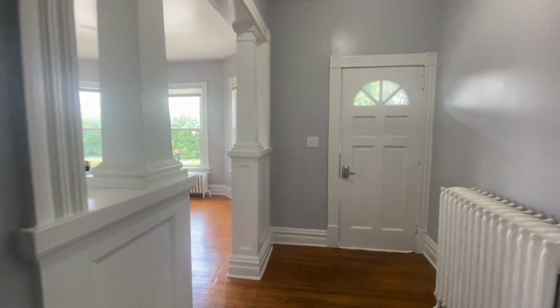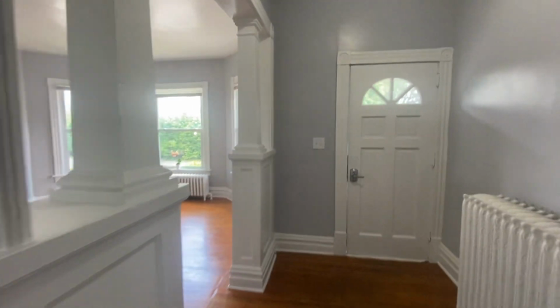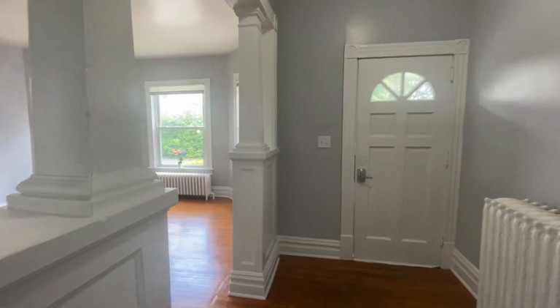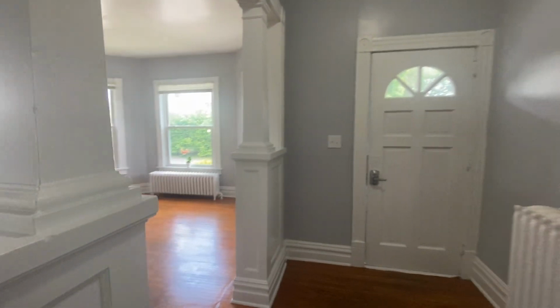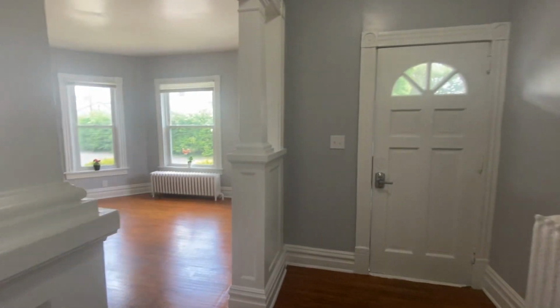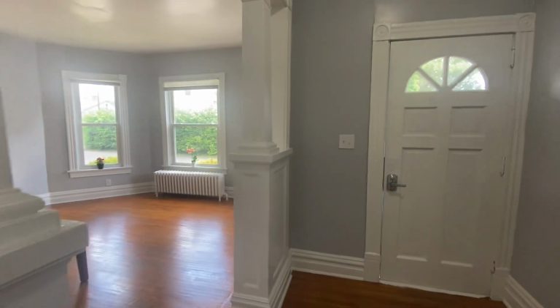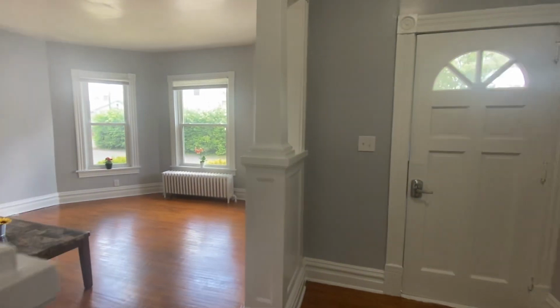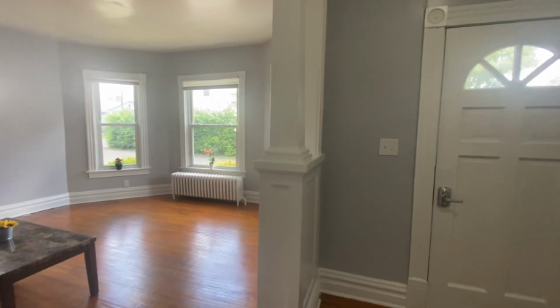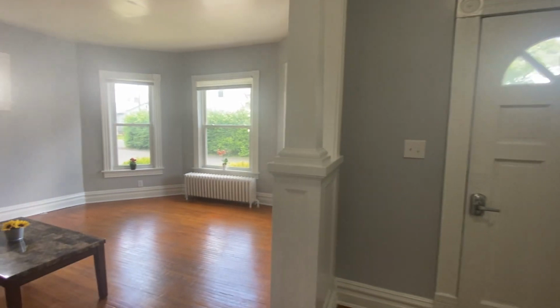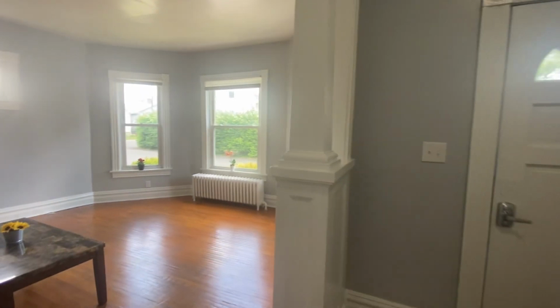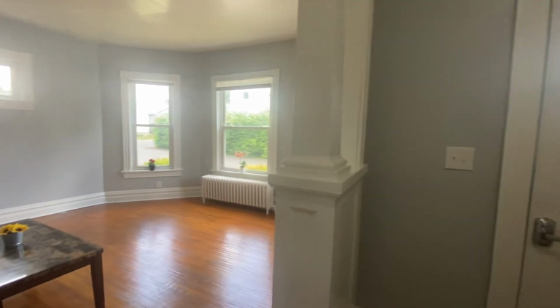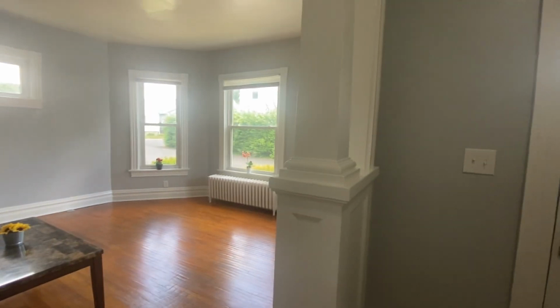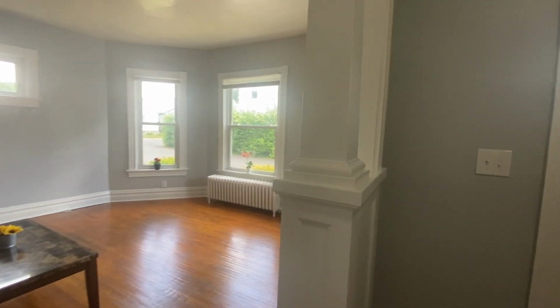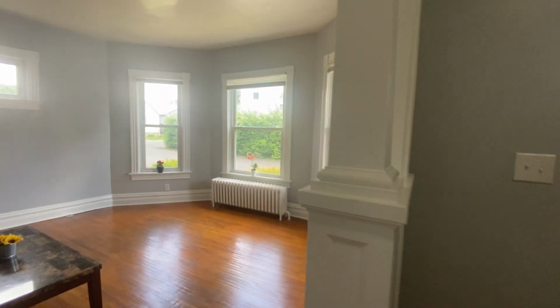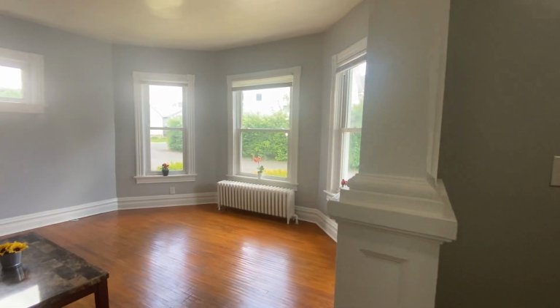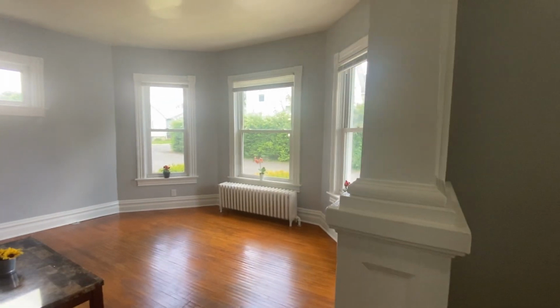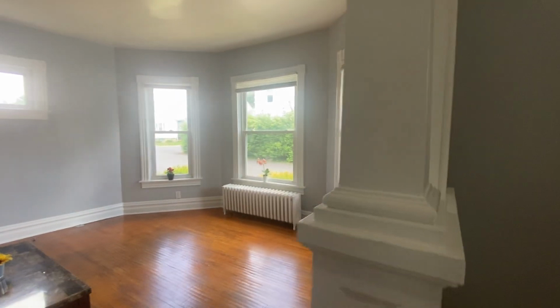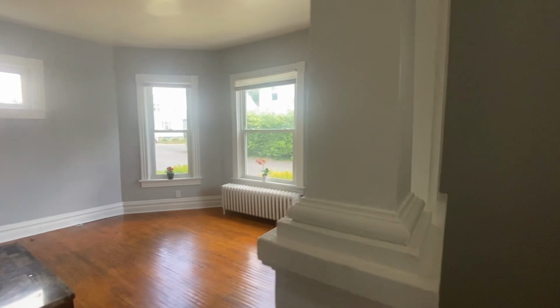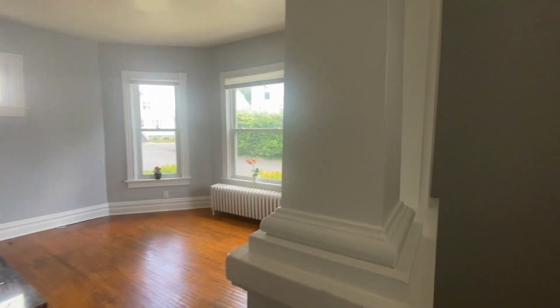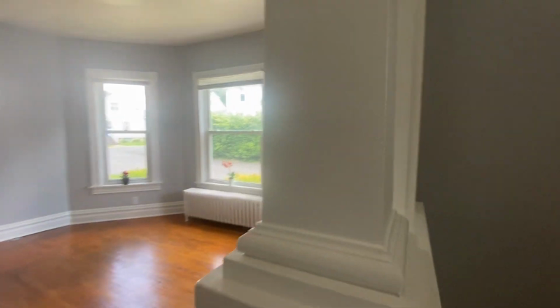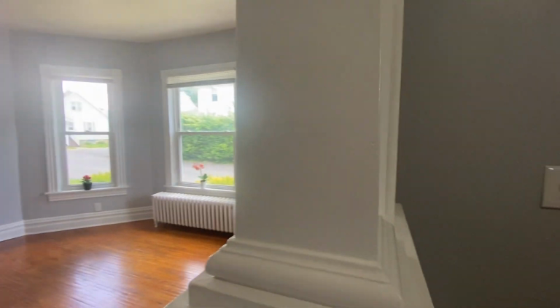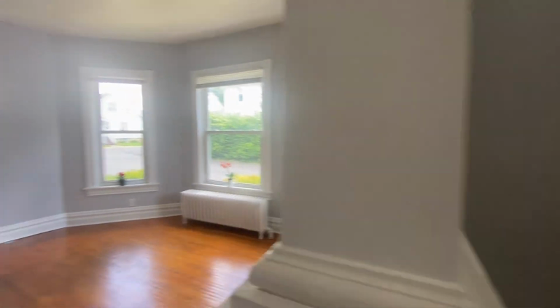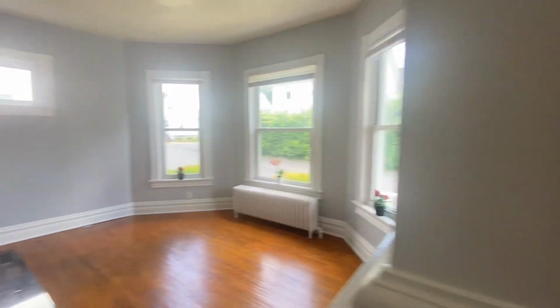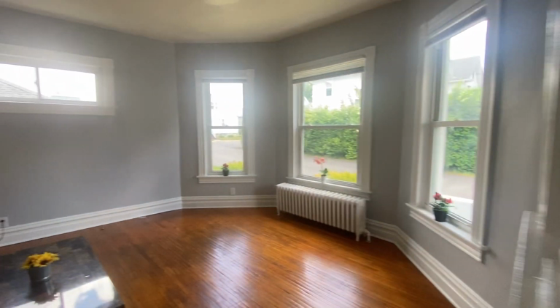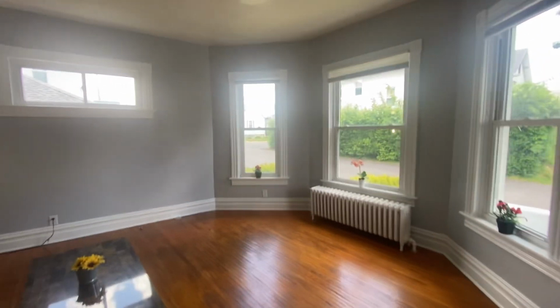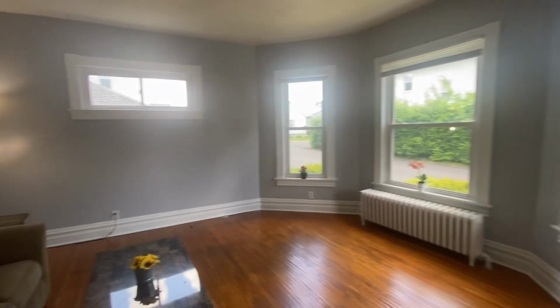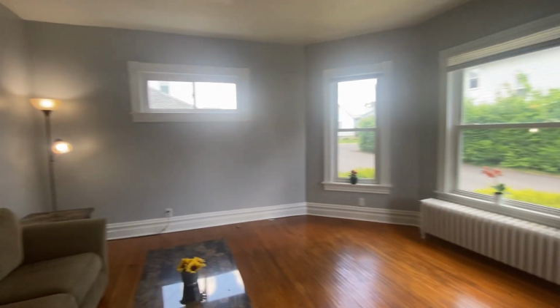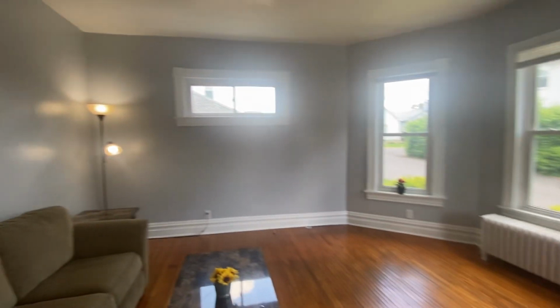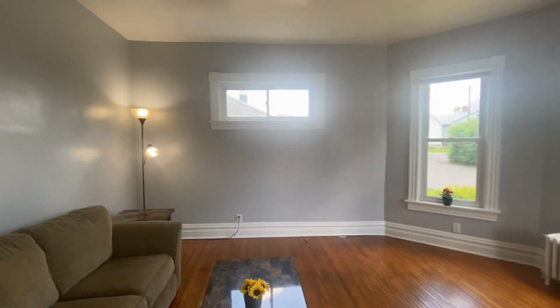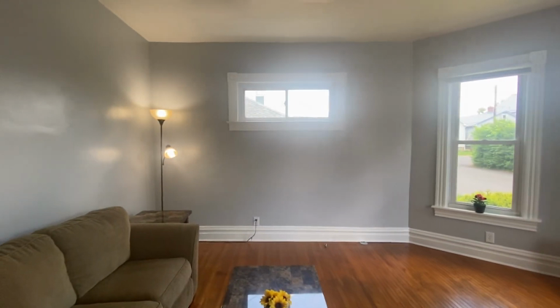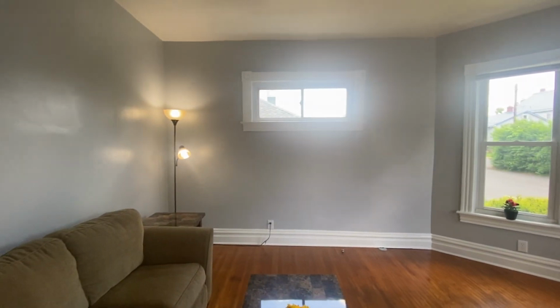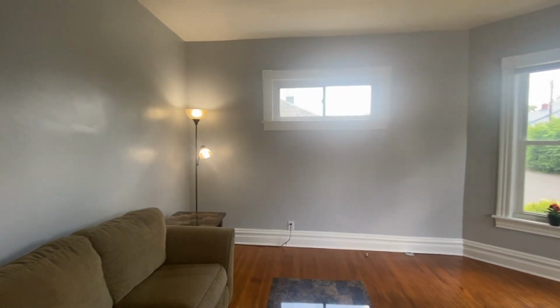The living room is absolutely stunning. This is one of my favorite things in the whole unit. So as we go in, we're going to take a quick look around.